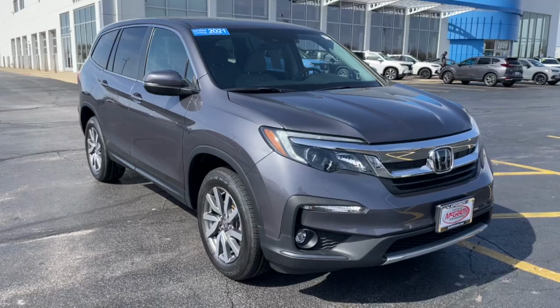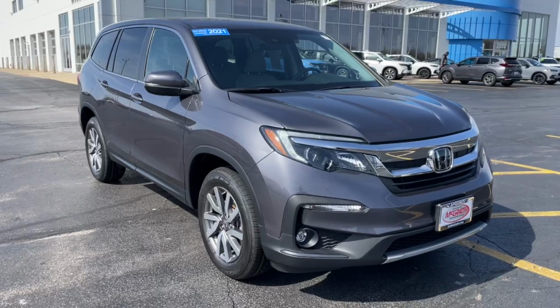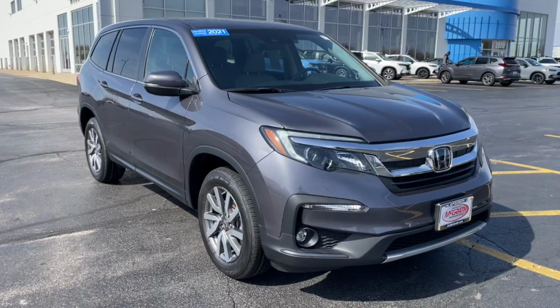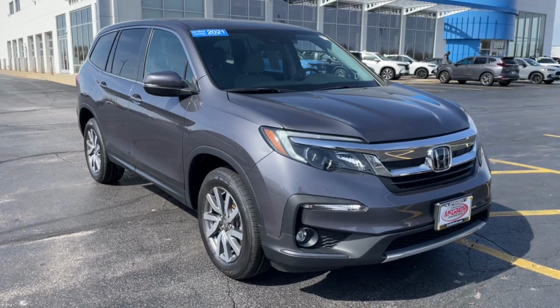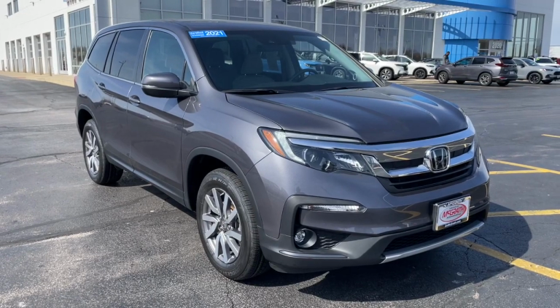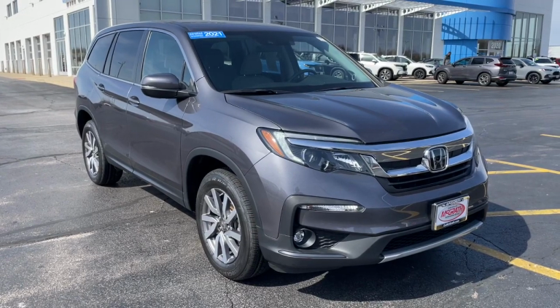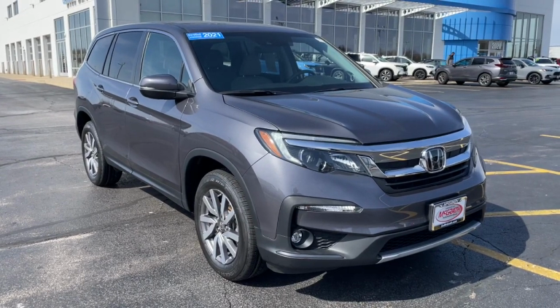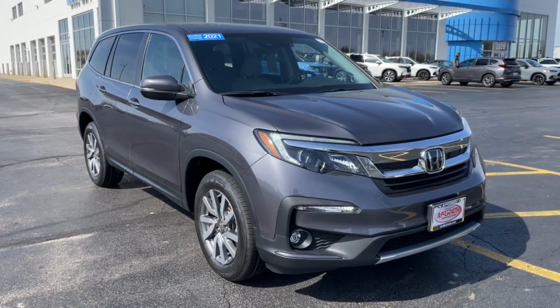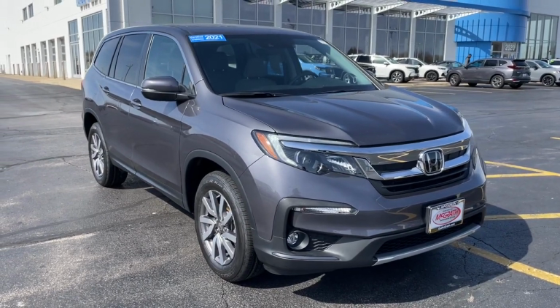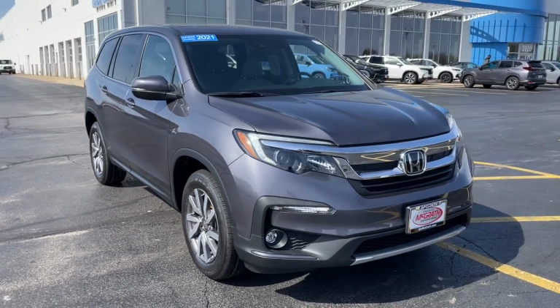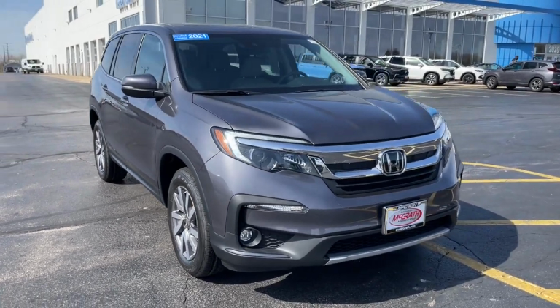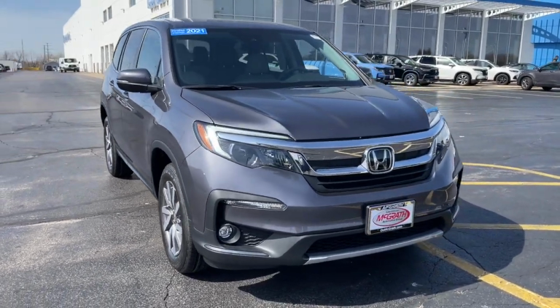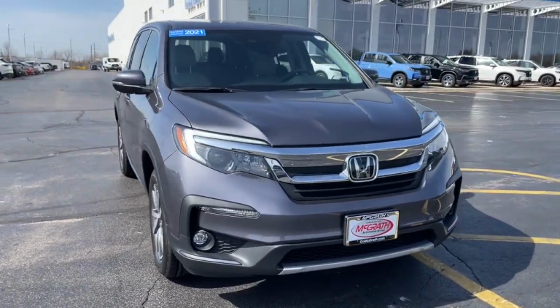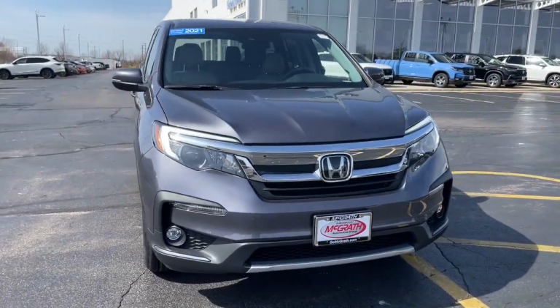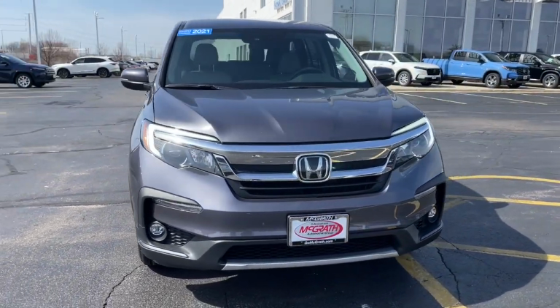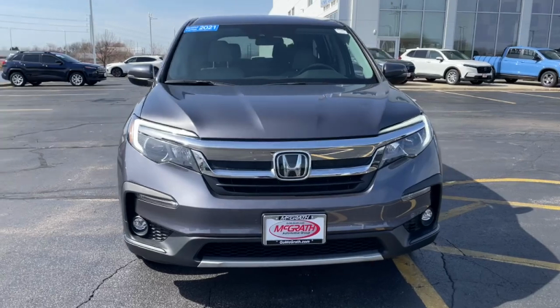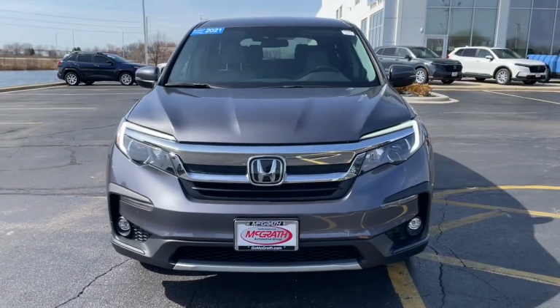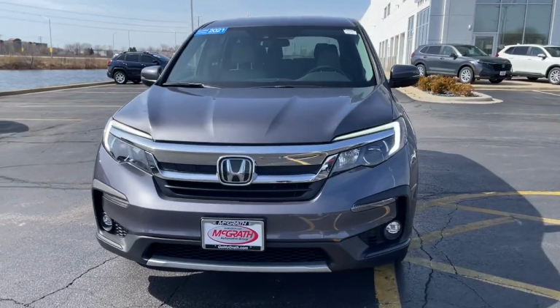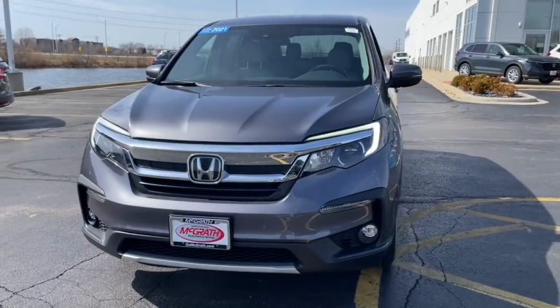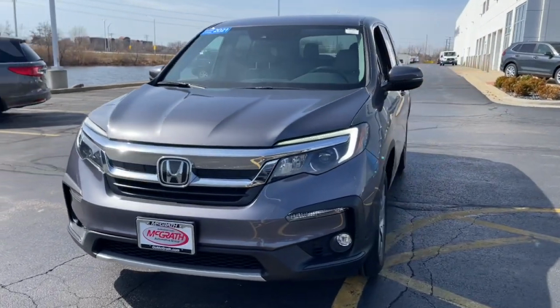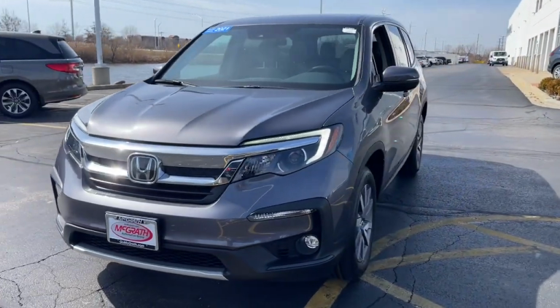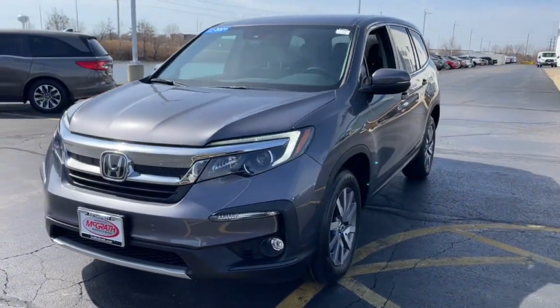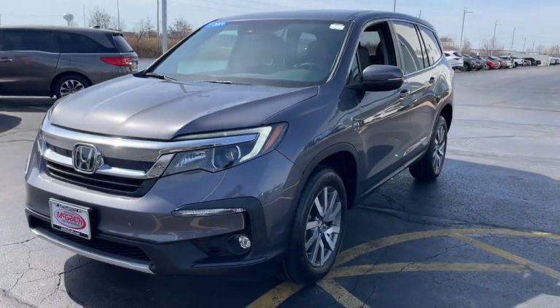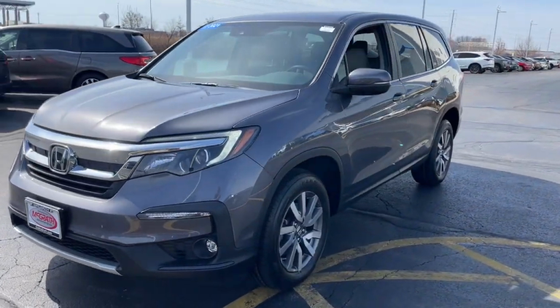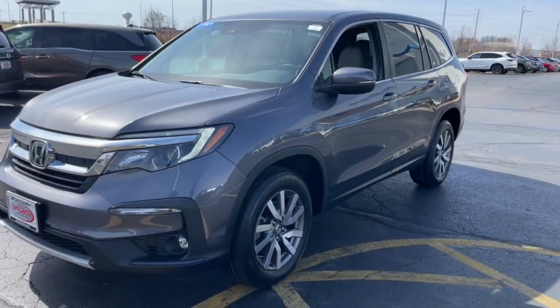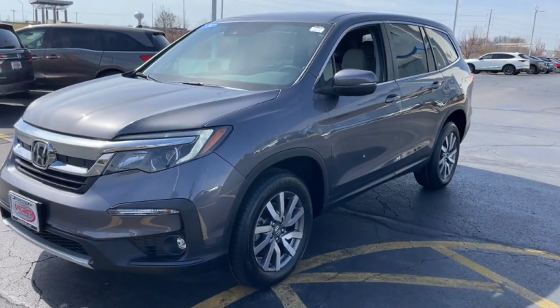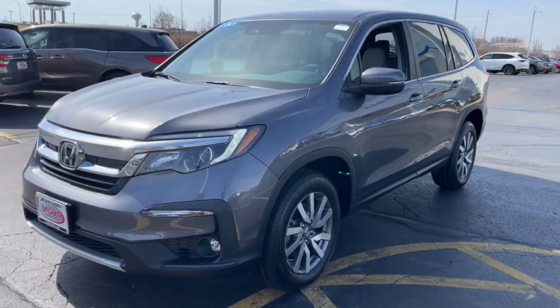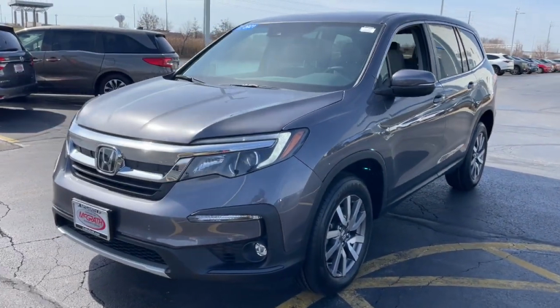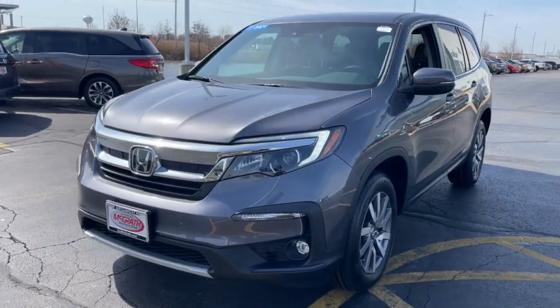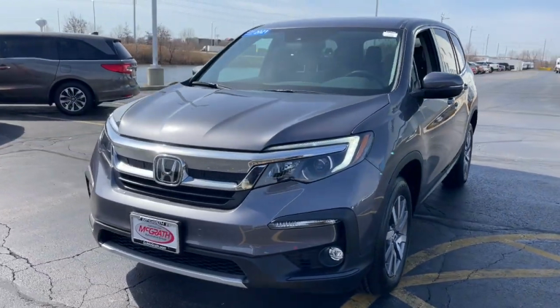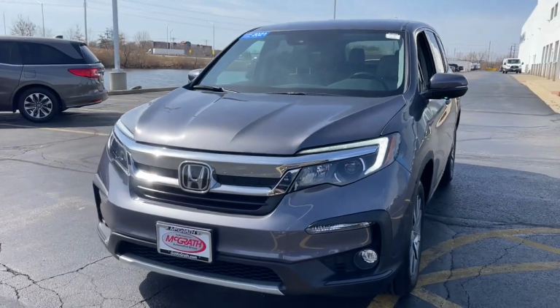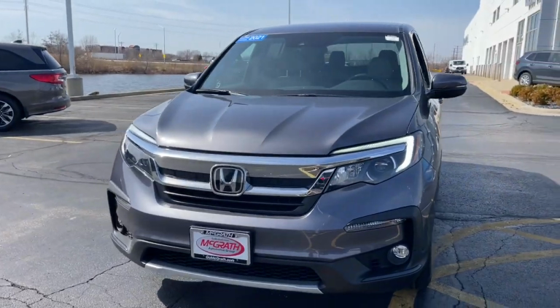Looking for your dream car? It could be the 2021 Honda Pilot. With less than 60,000 miles on the odometer, this vehicle provides excellent value.